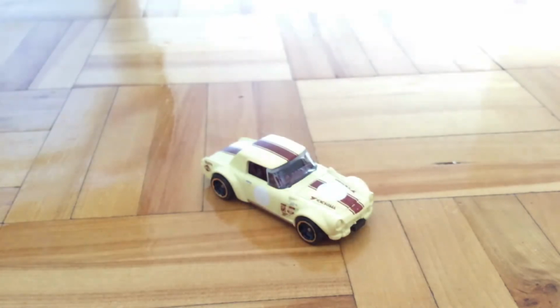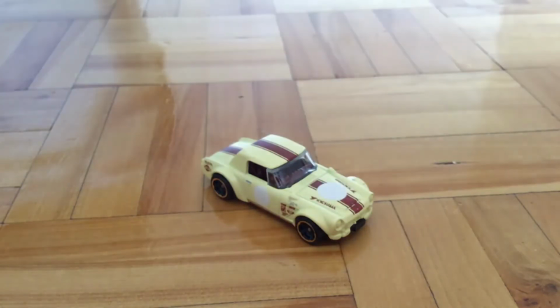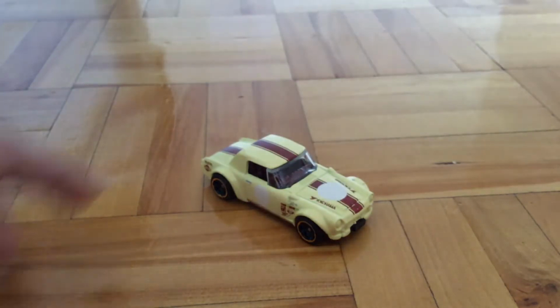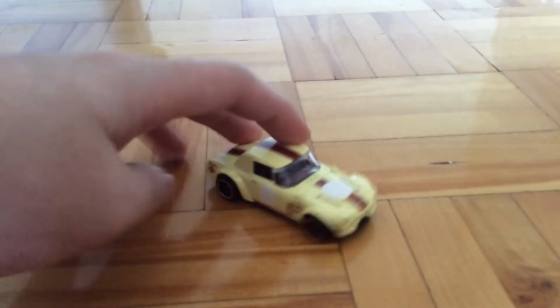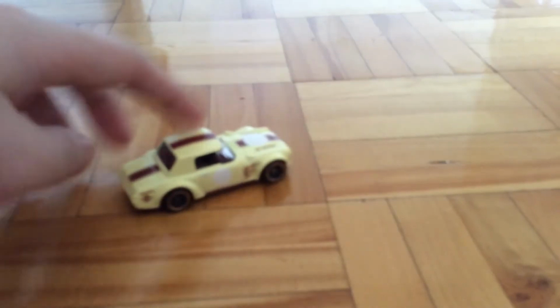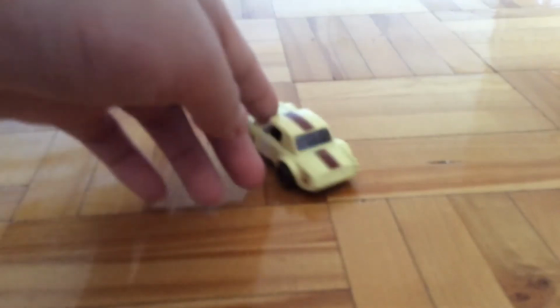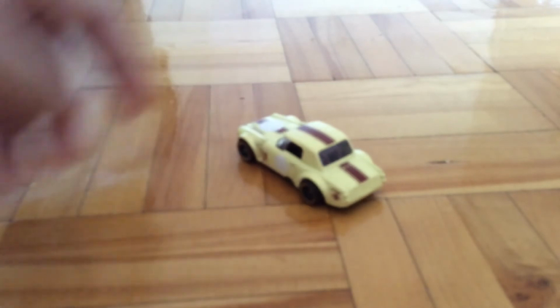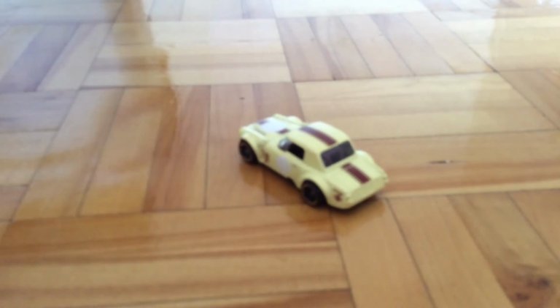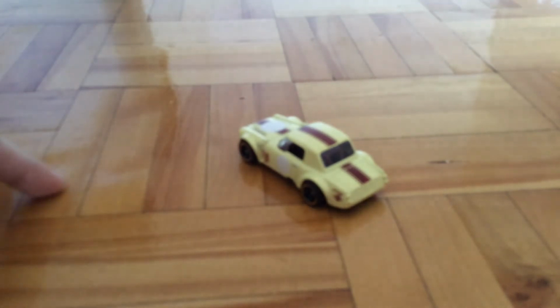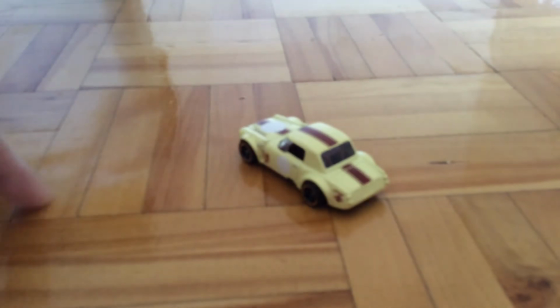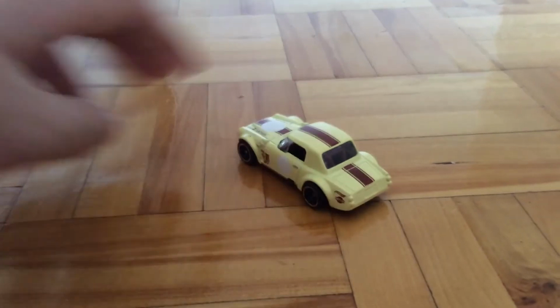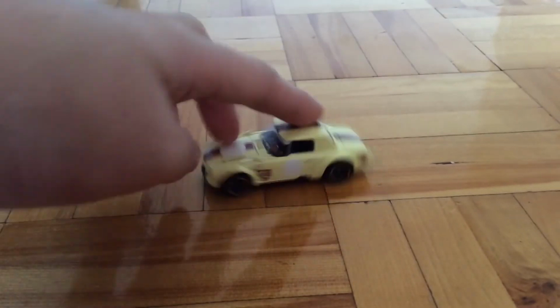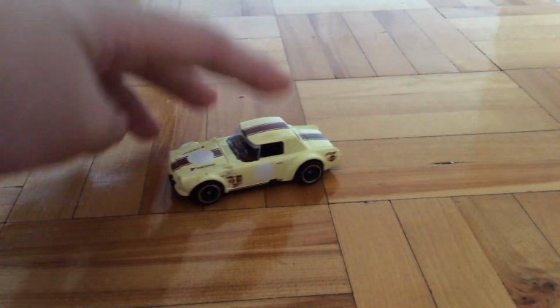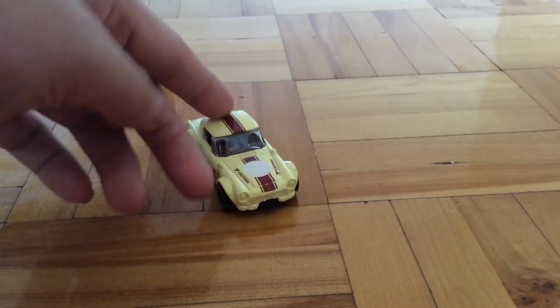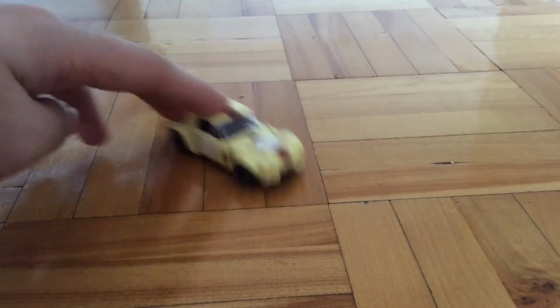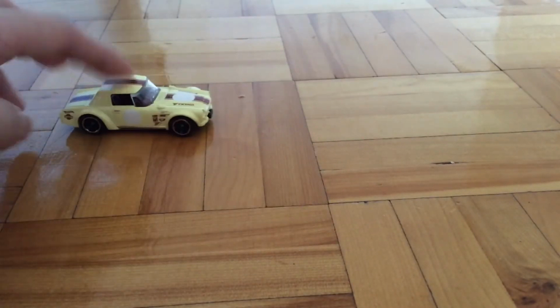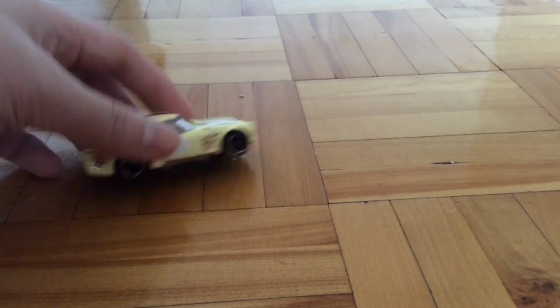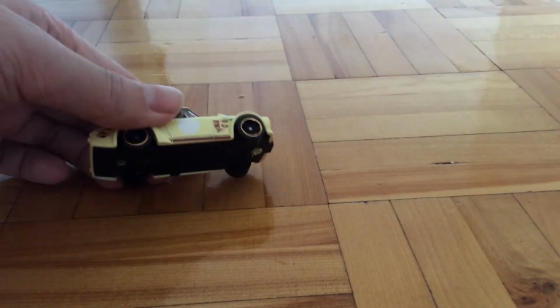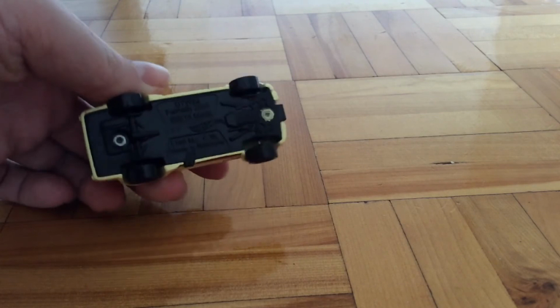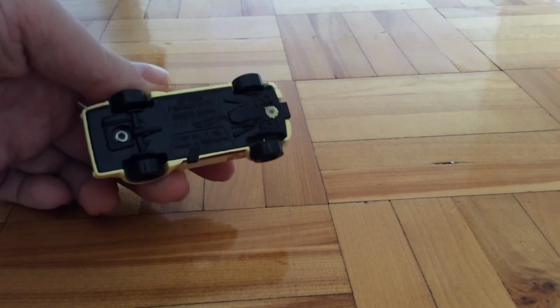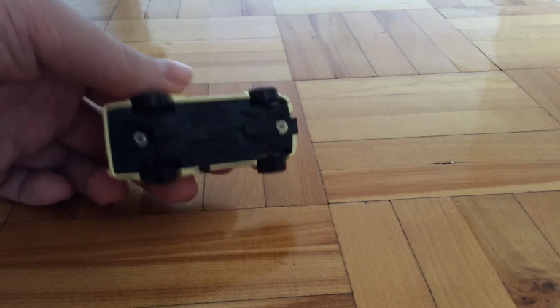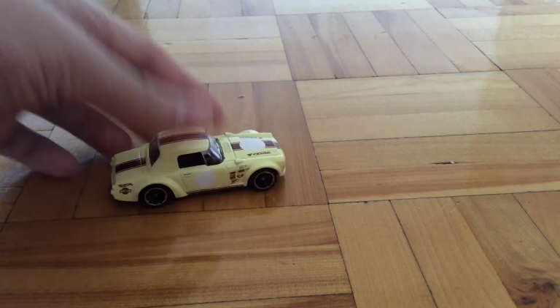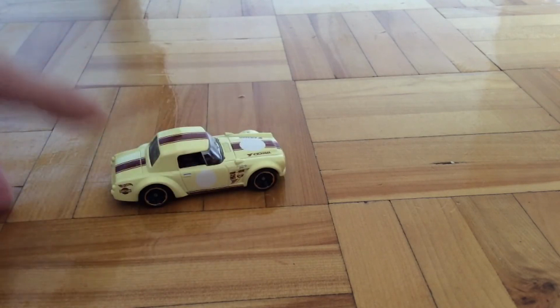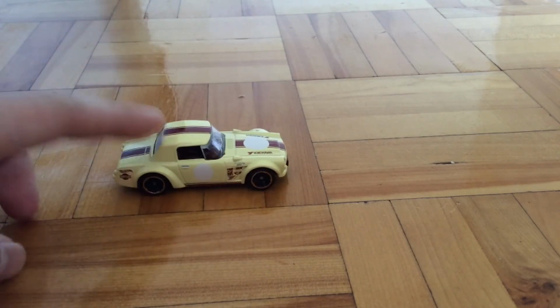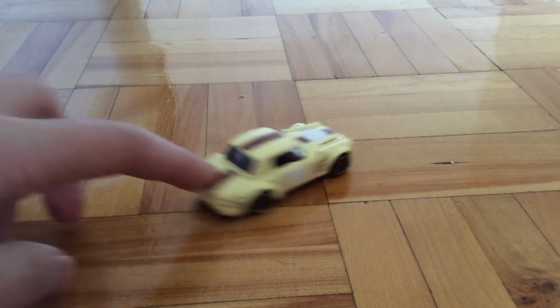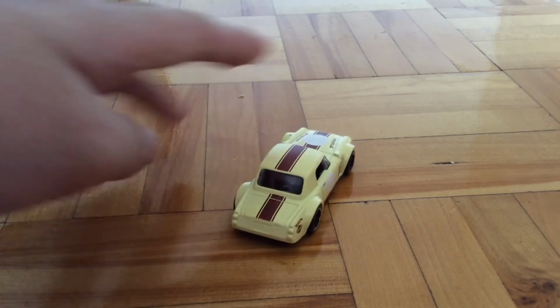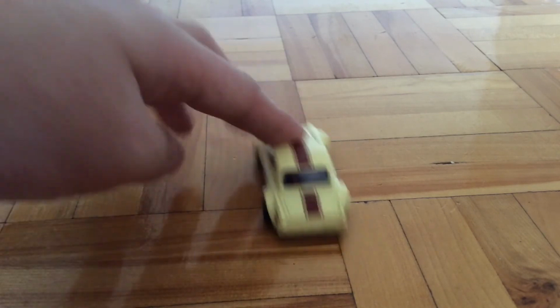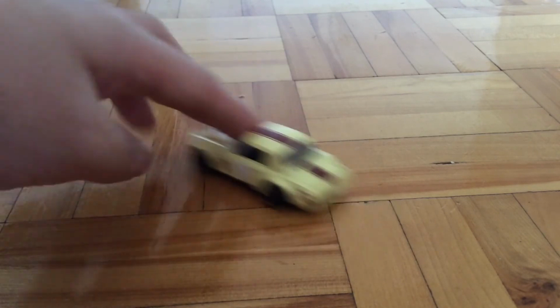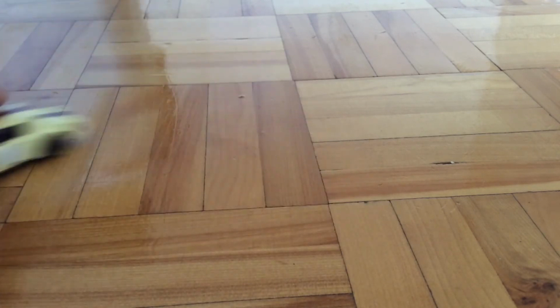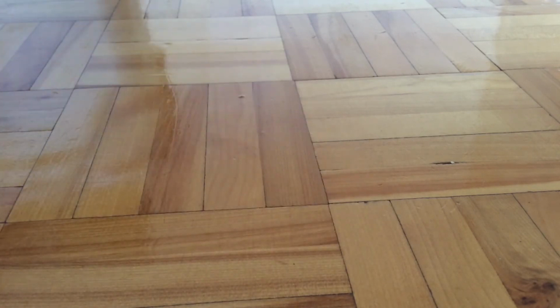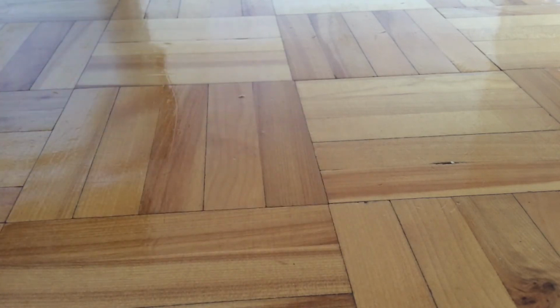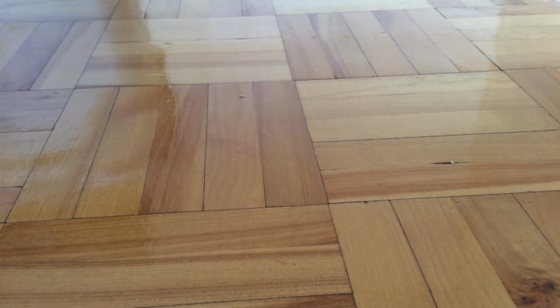But yeah, it looks really good. It's a face in a cream color, red, orange wheels. So that's about it for this video. Next time, Spurfish out.